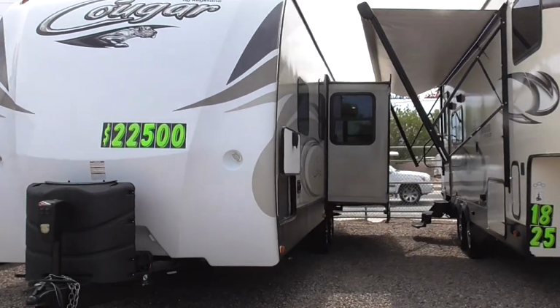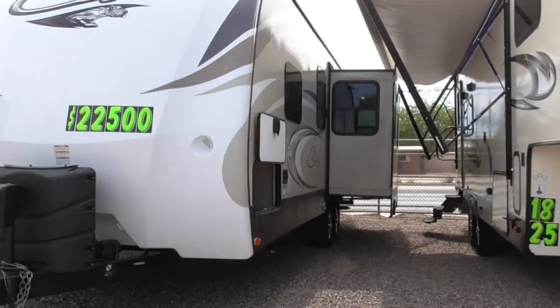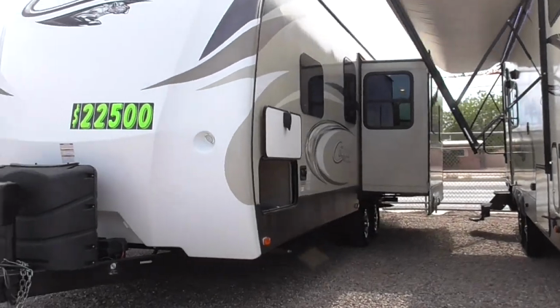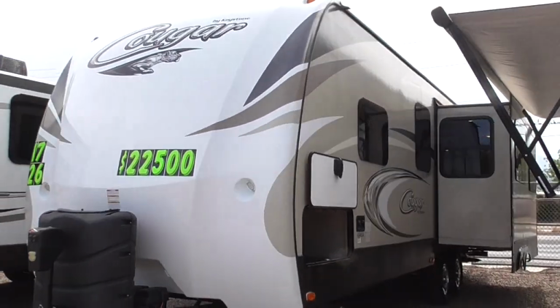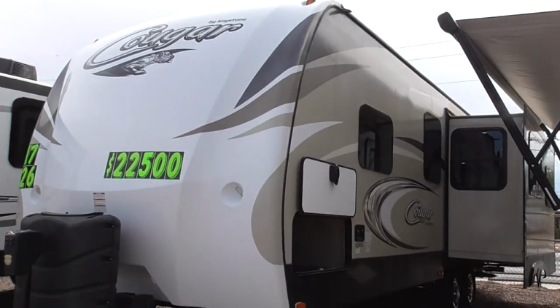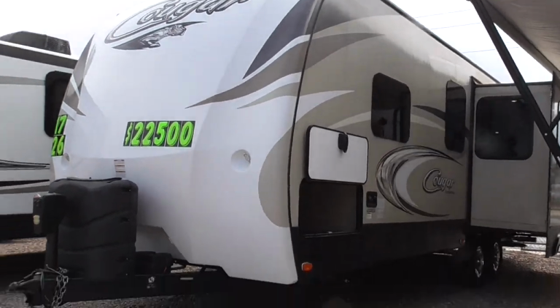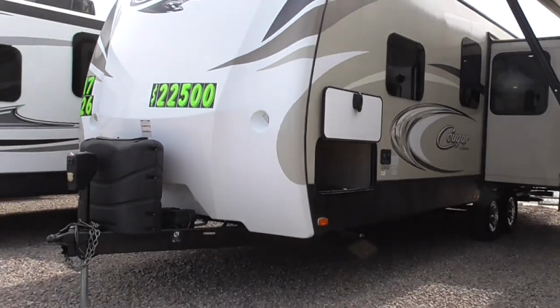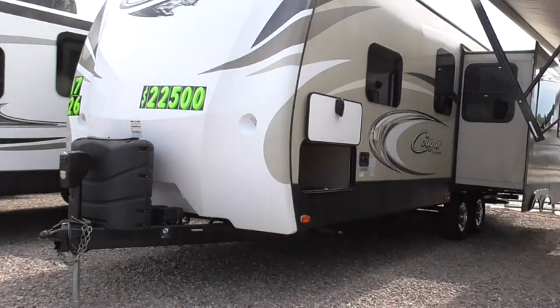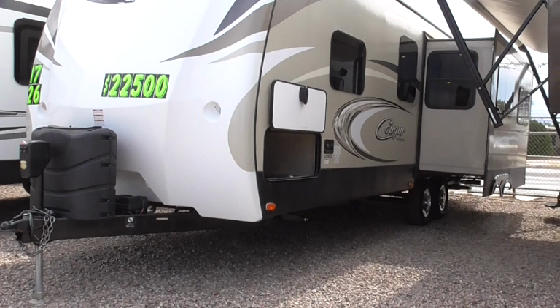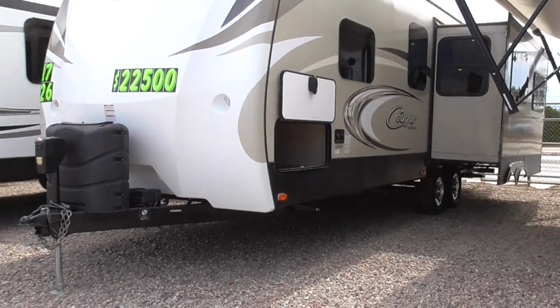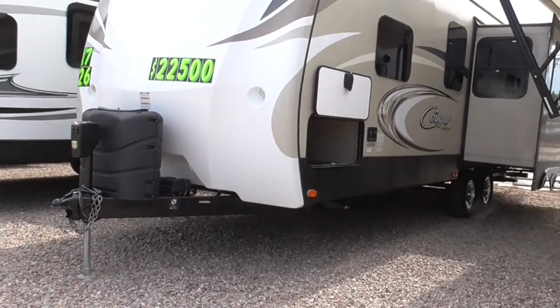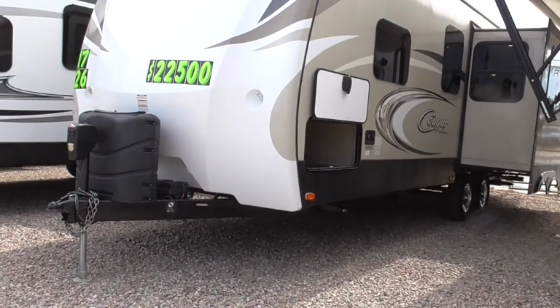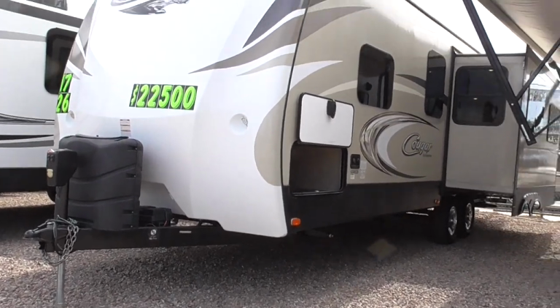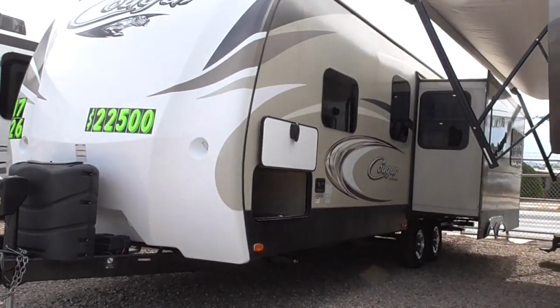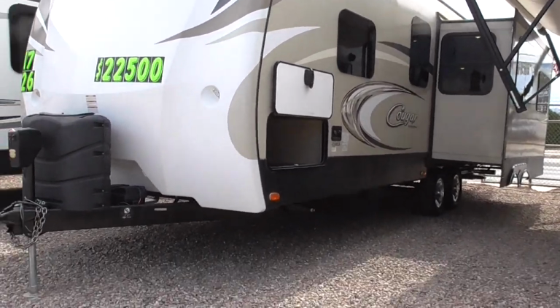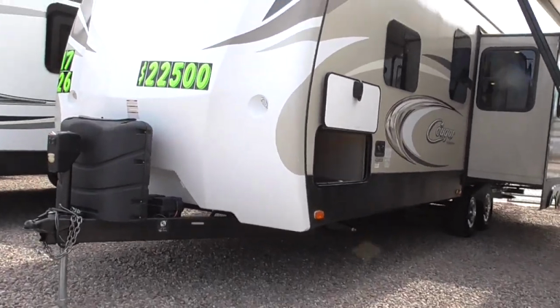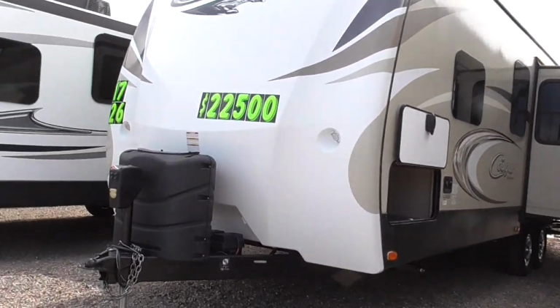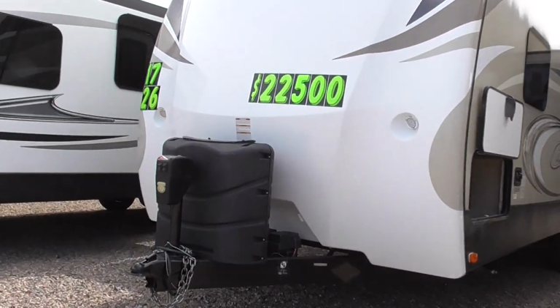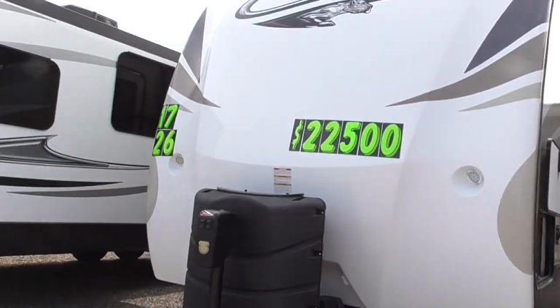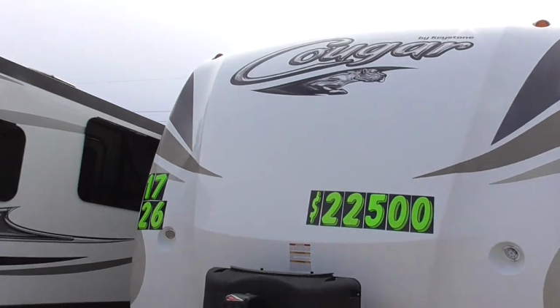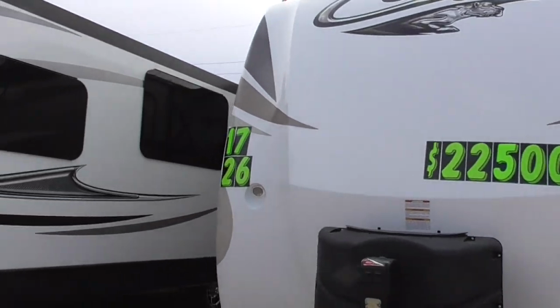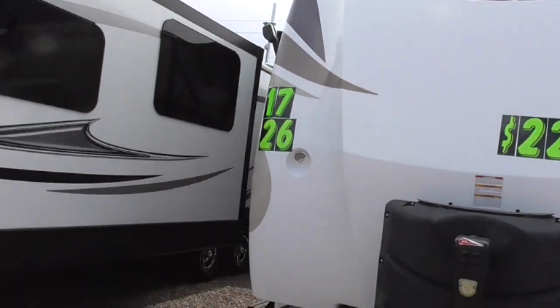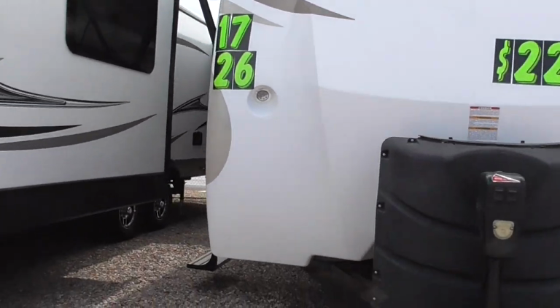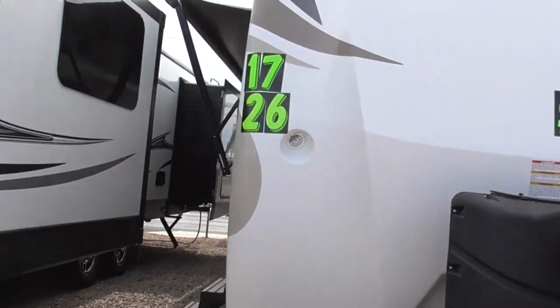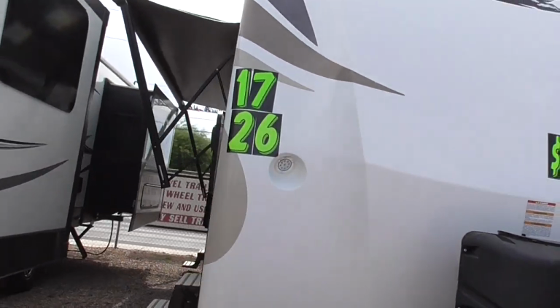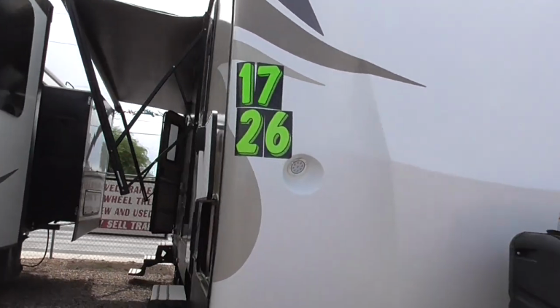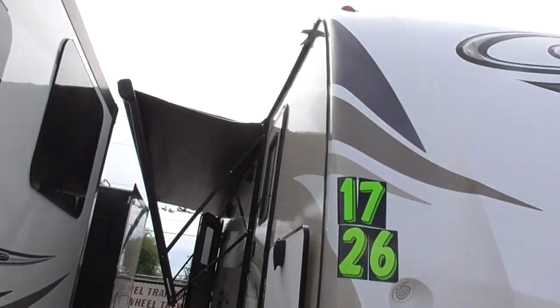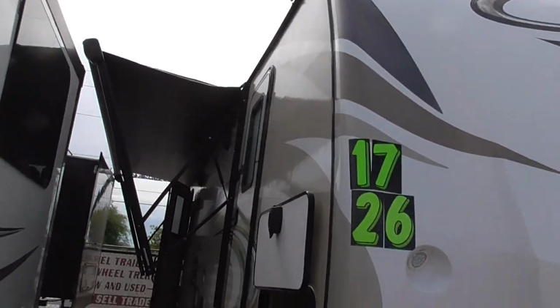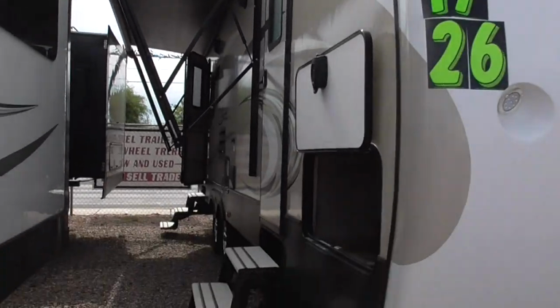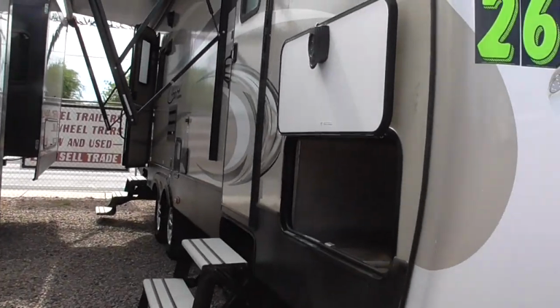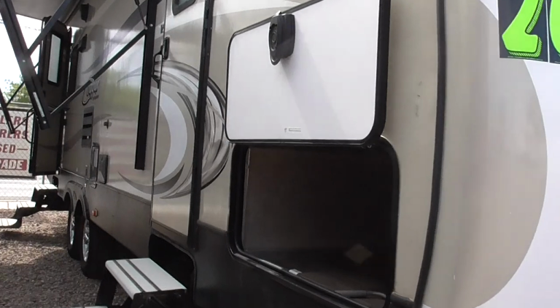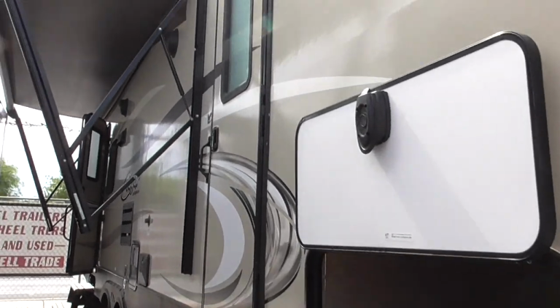It's got one slide on it and it's in really nice shape. It's got a power jack, dual axle, weighs 6,520 pounds empty and up to 8,200 pounds loaded. It has a power awning and two door entrances.